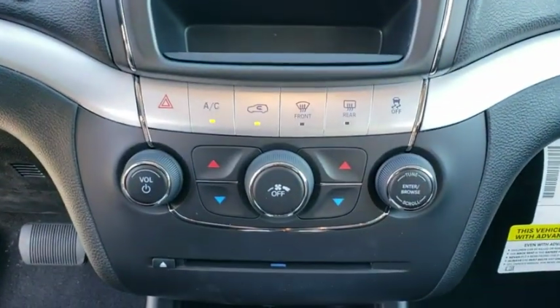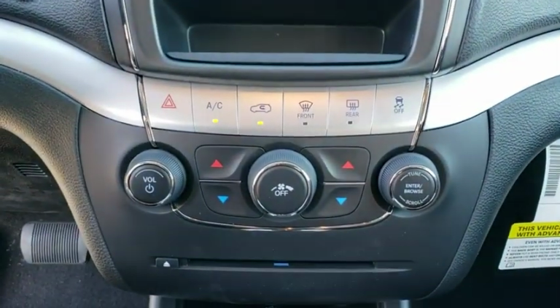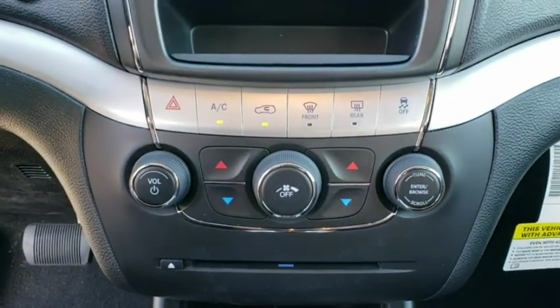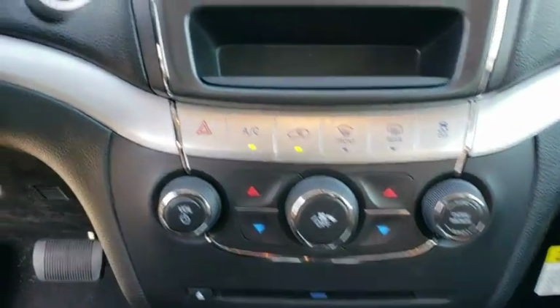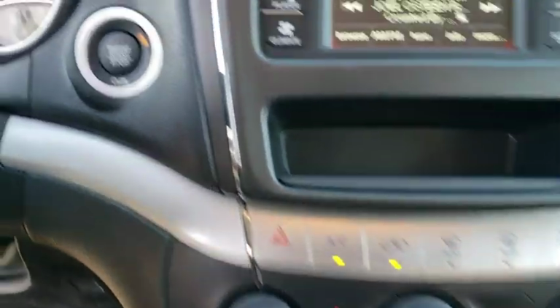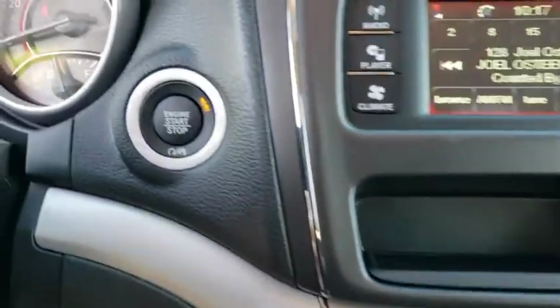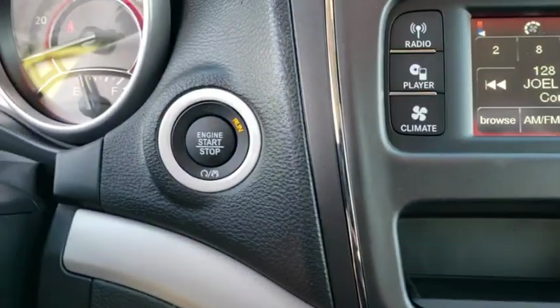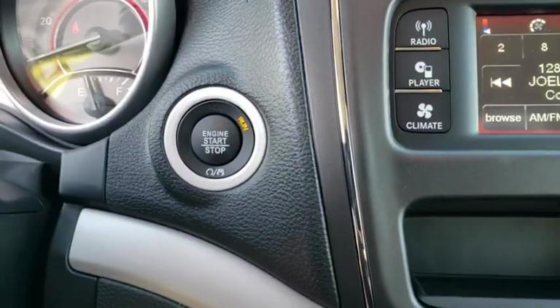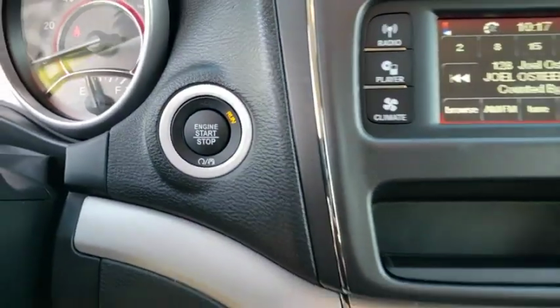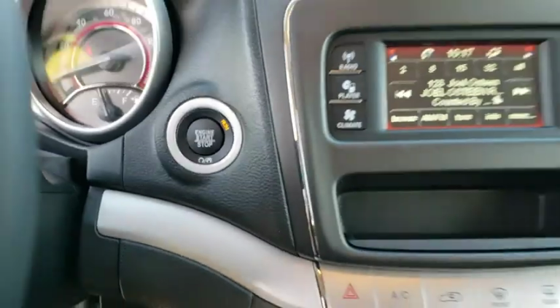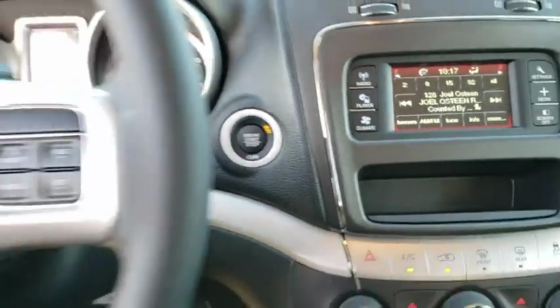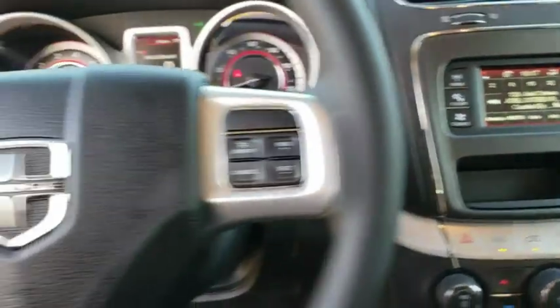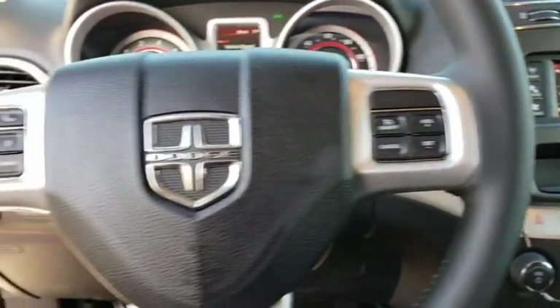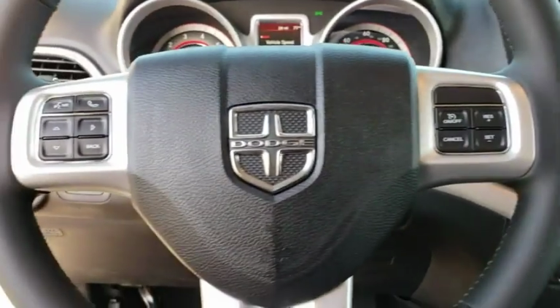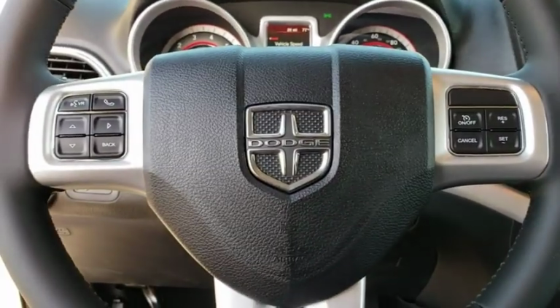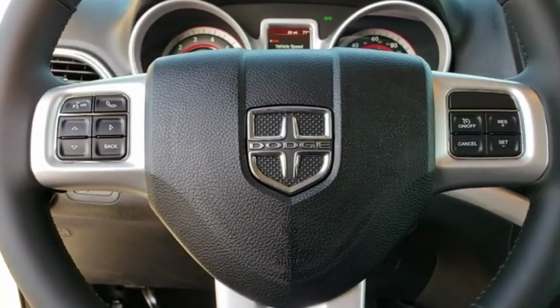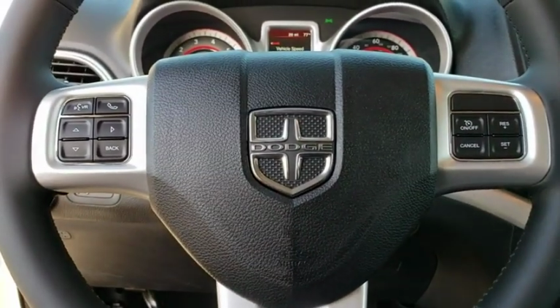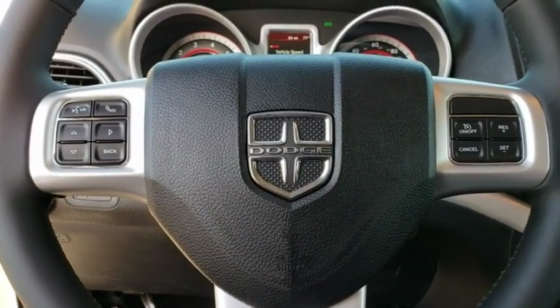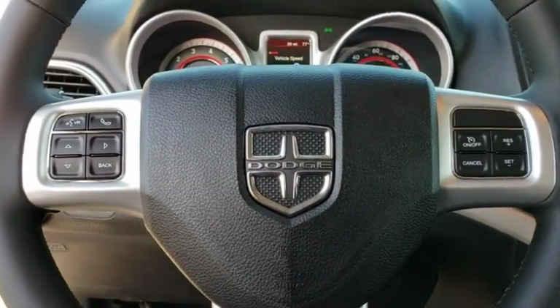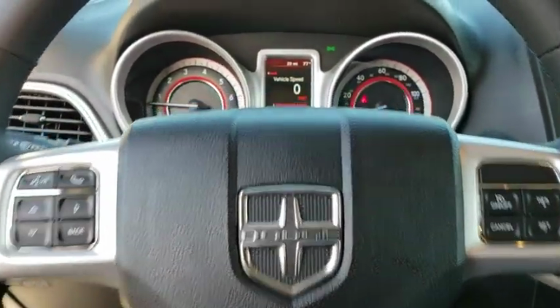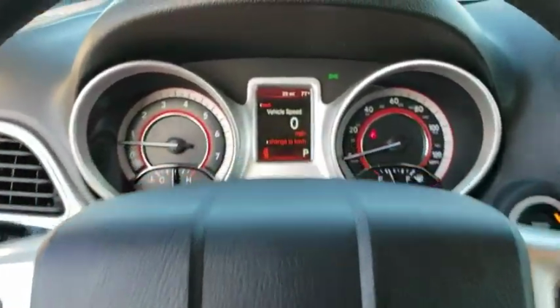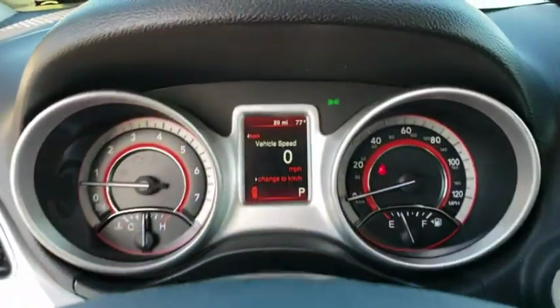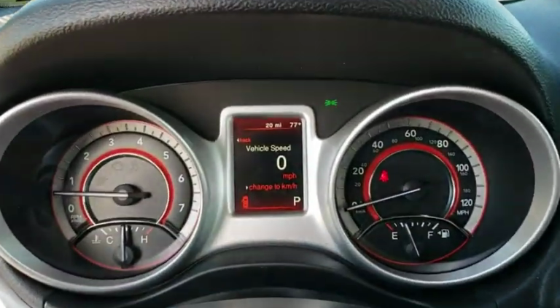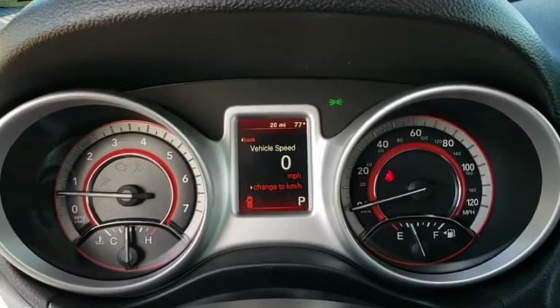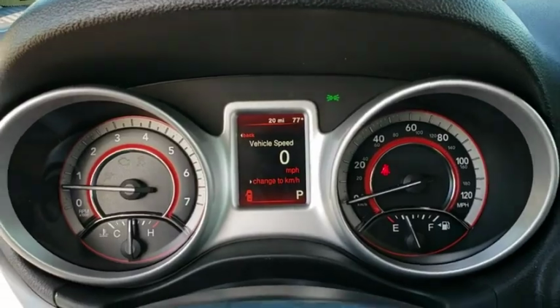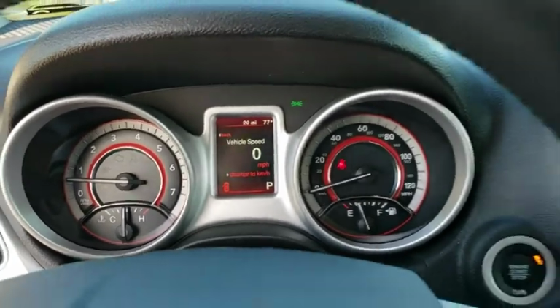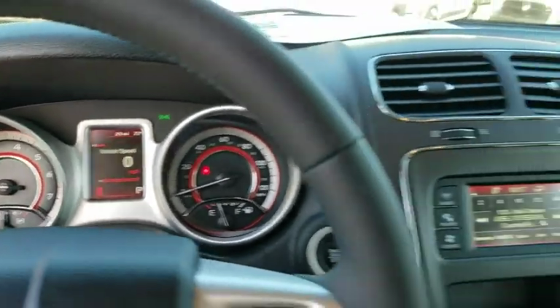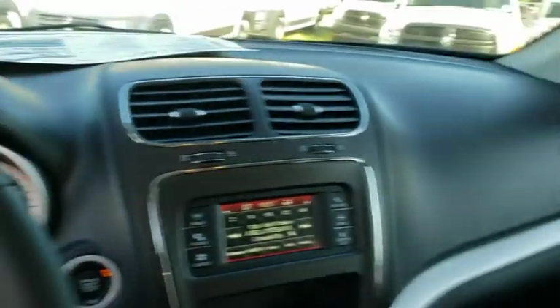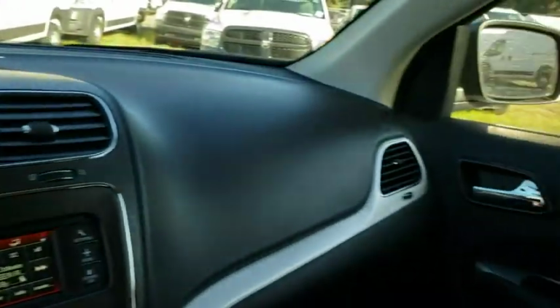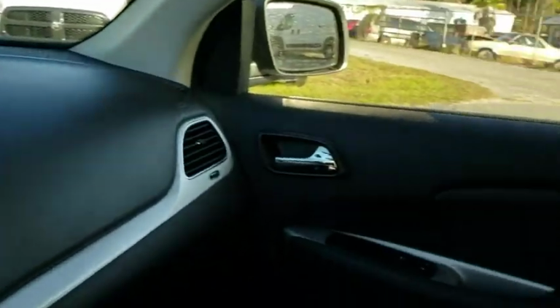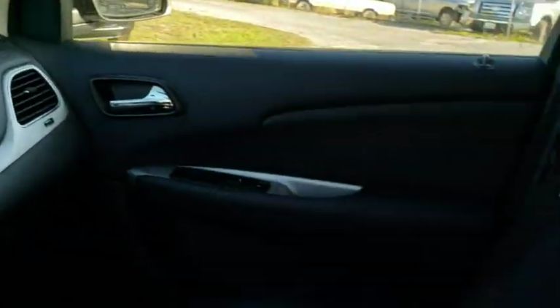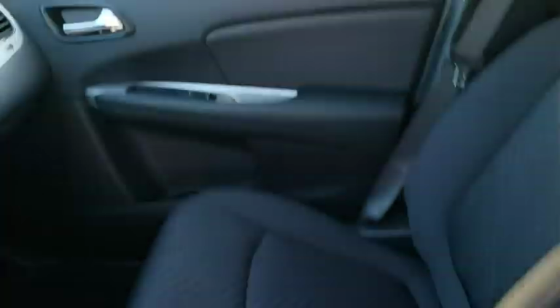Front wheel drive, rear defrost, power door locks, fog lamps, MP3 player, CD player, trip computer. Drive away with a great deal on this vehicle. Call or stop in today.